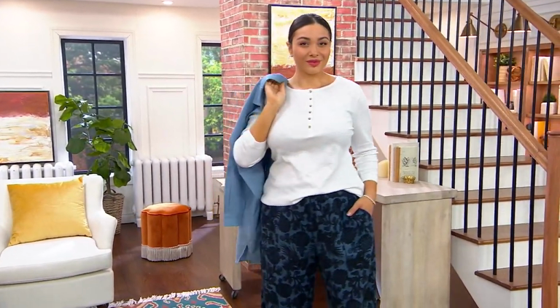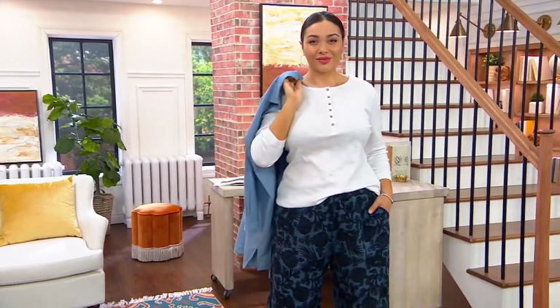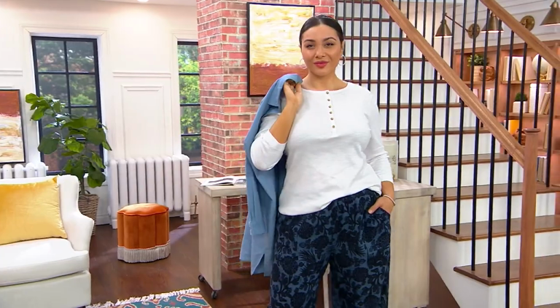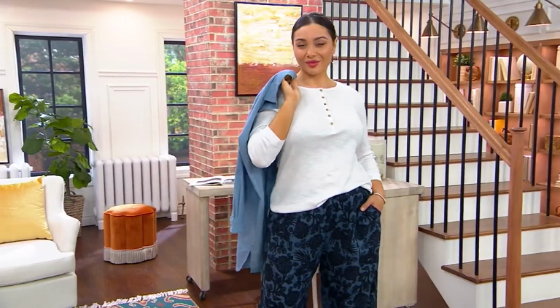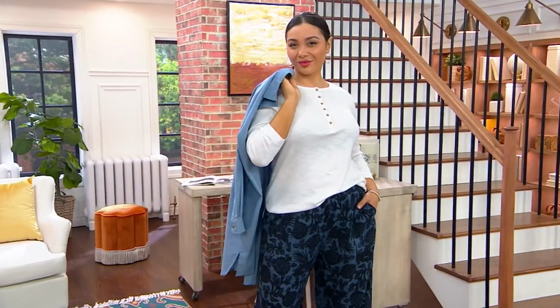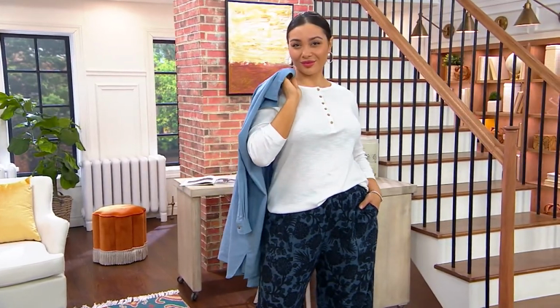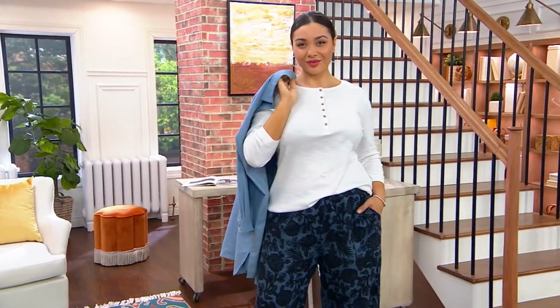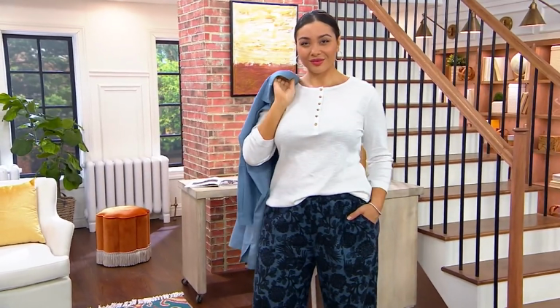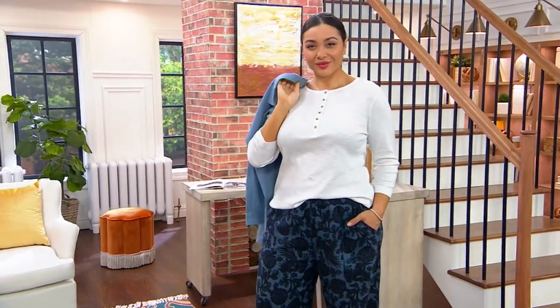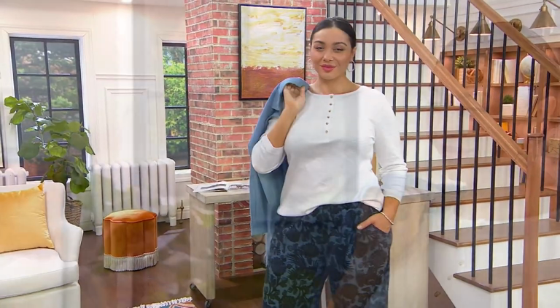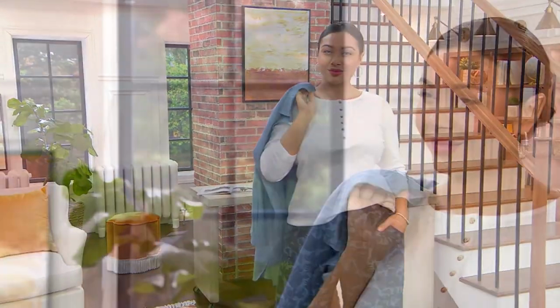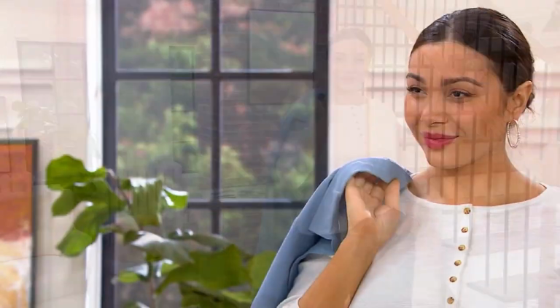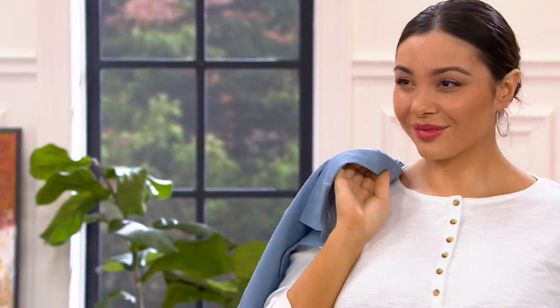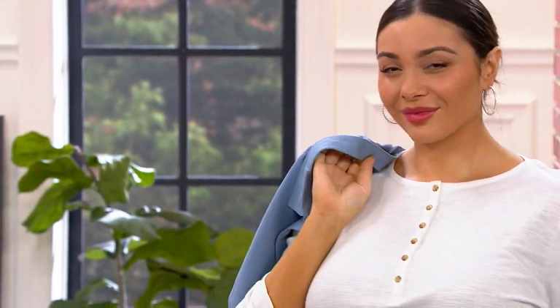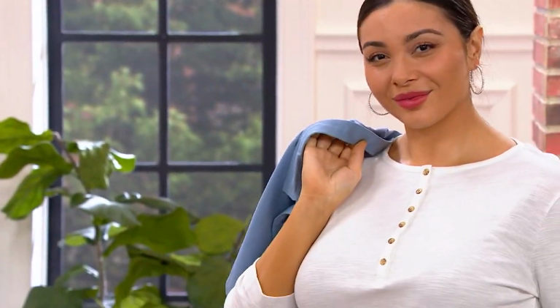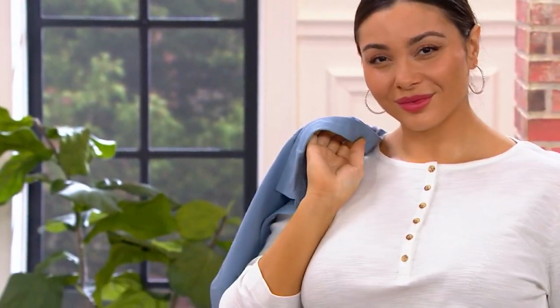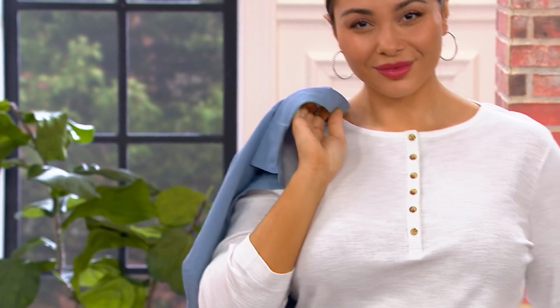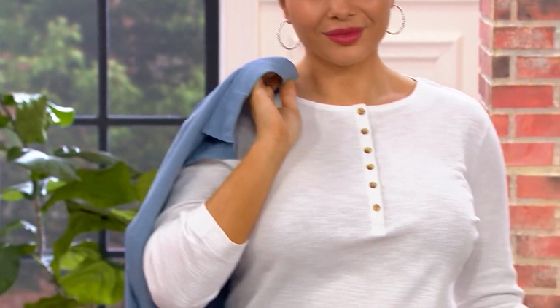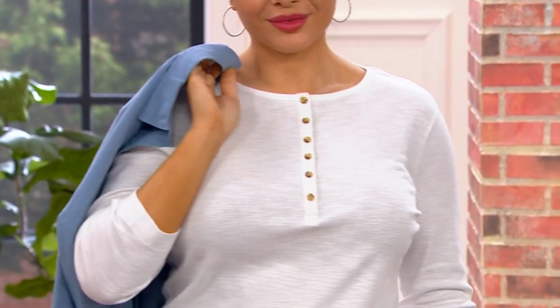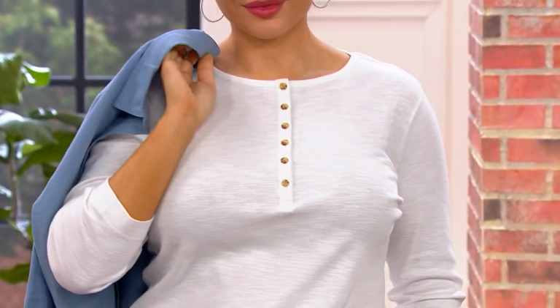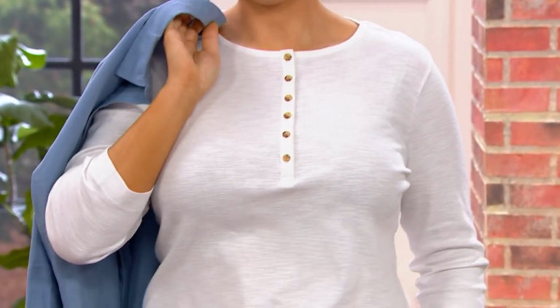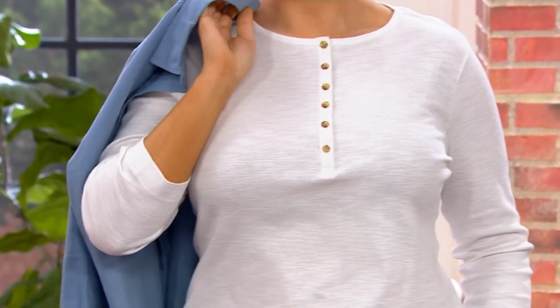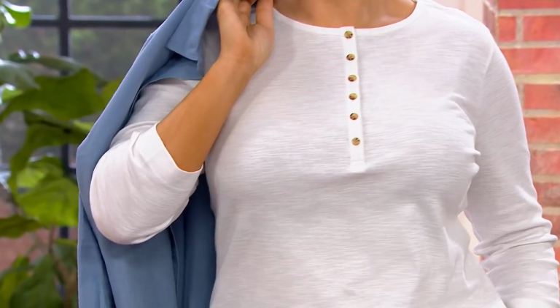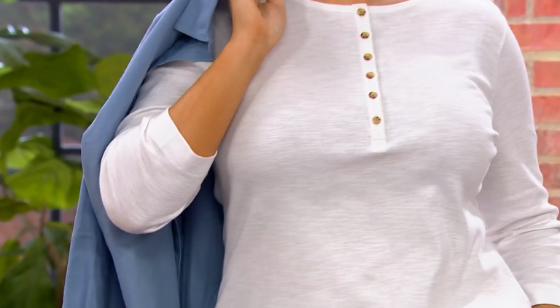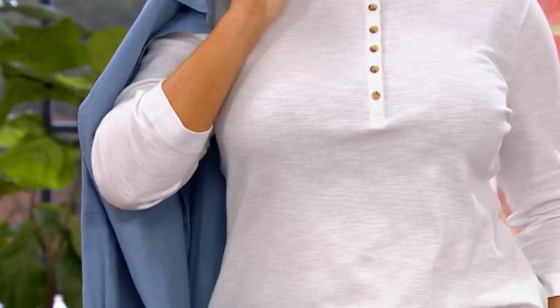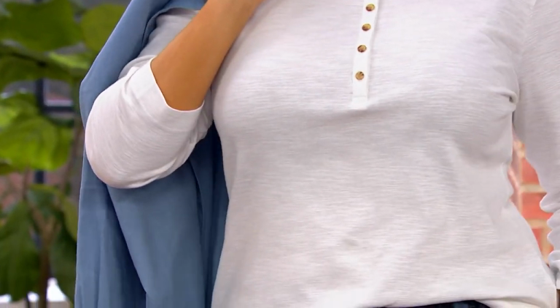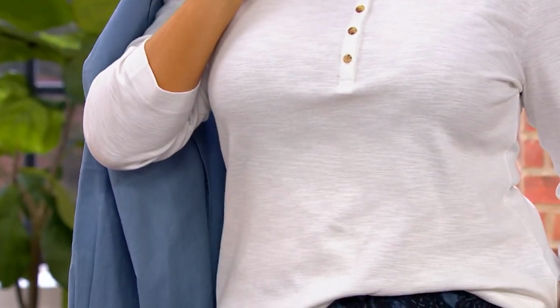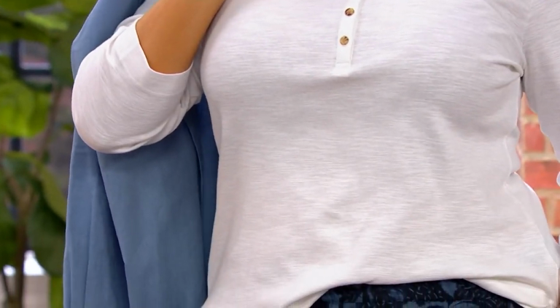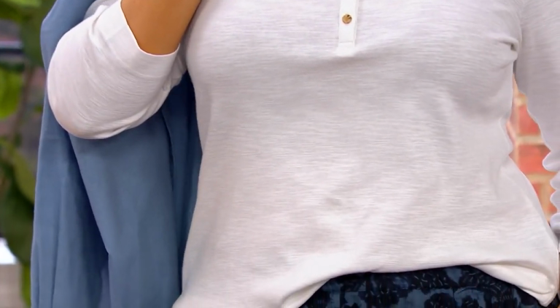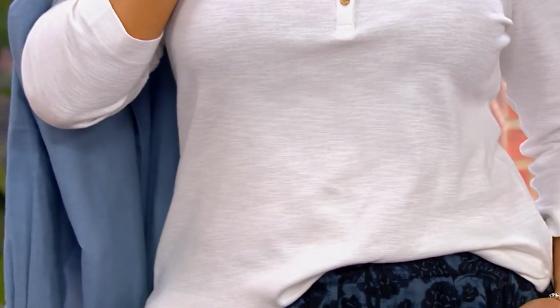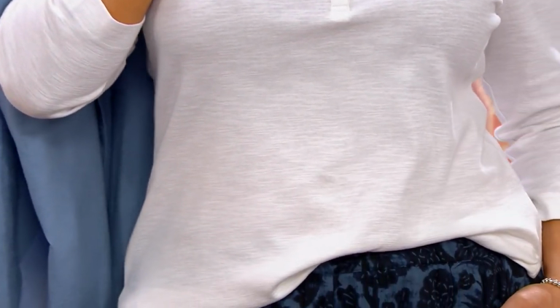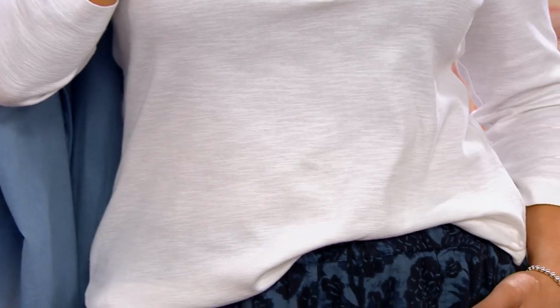Let's talk about the tee. This is going to be quick, so I'll quickly give the colors and then let you tell us more. This is the Encore by Idina Menzel Cut and Slub 3/4 Sleeve Henley Tee.